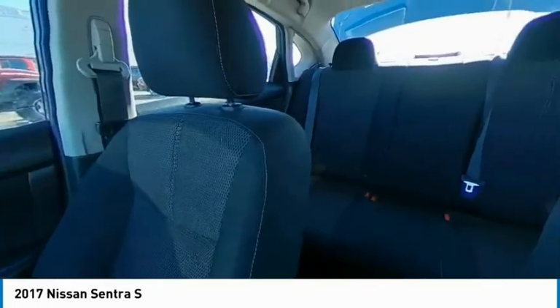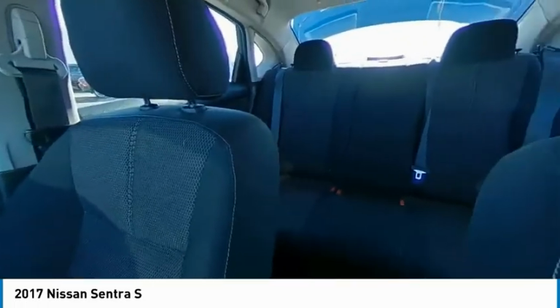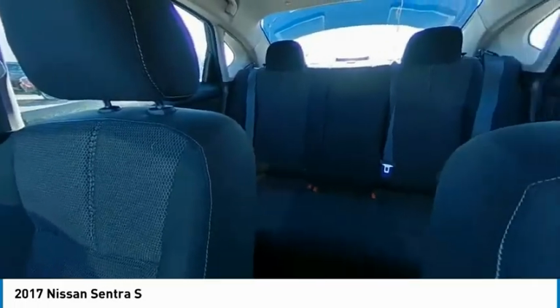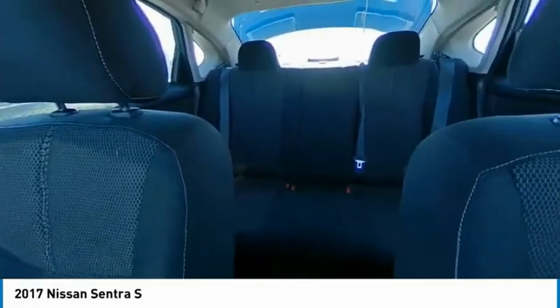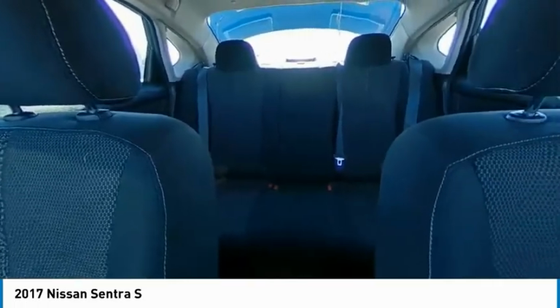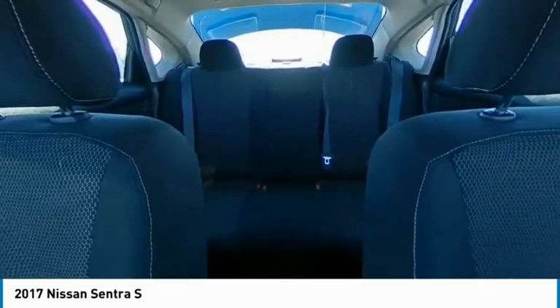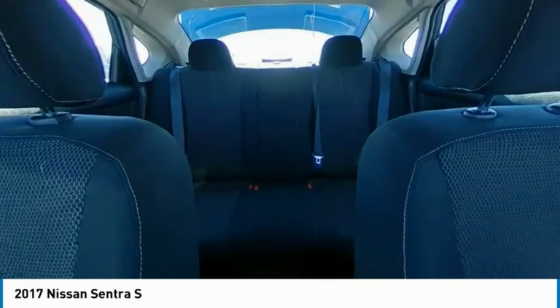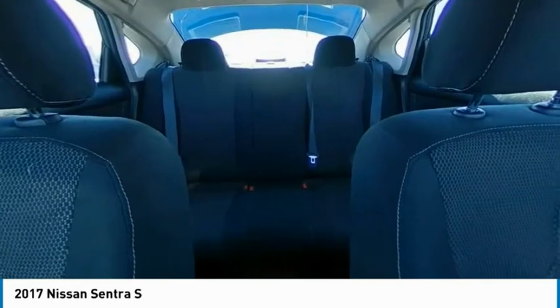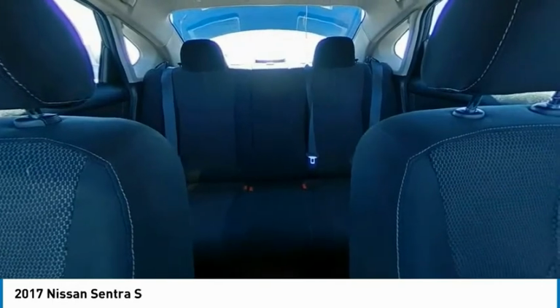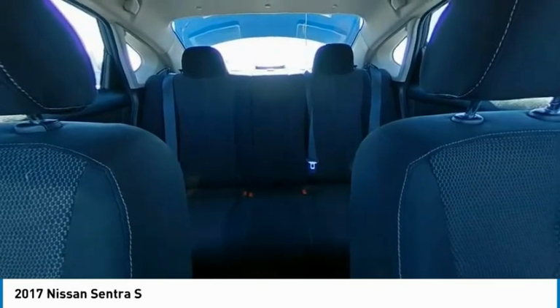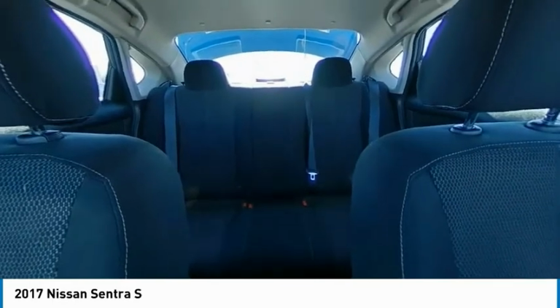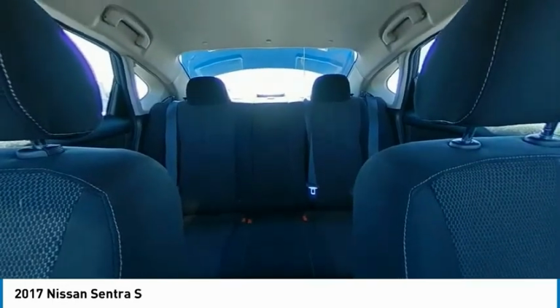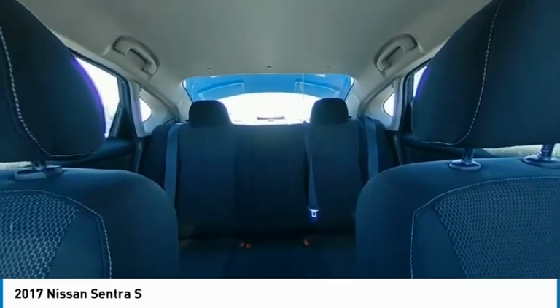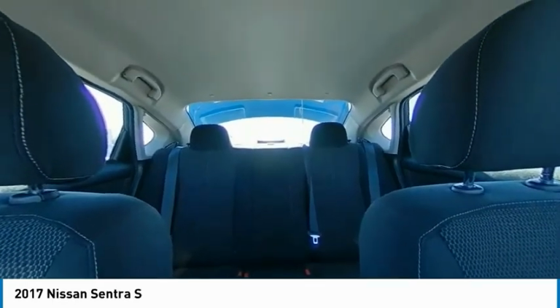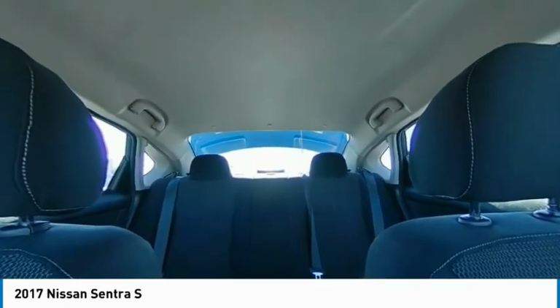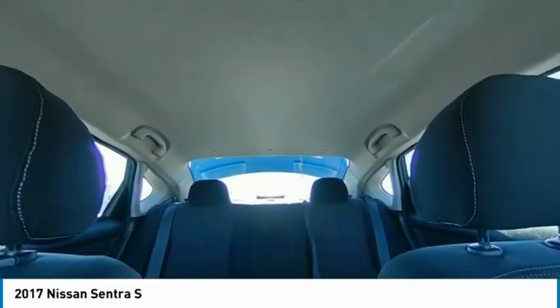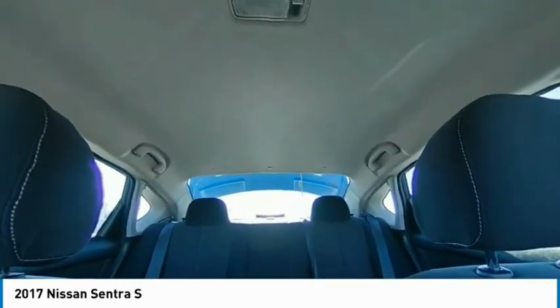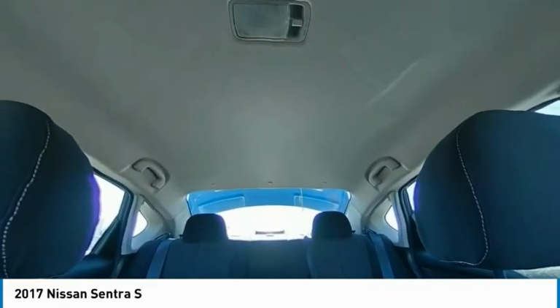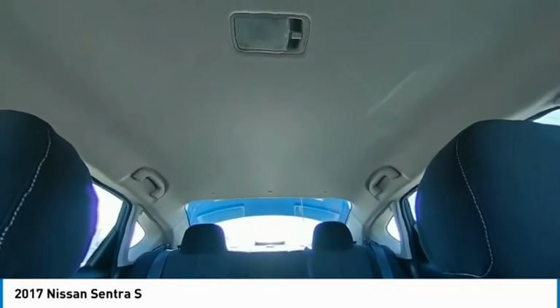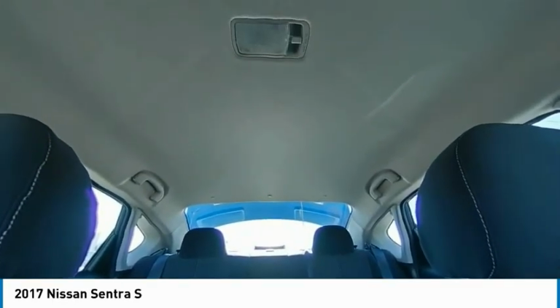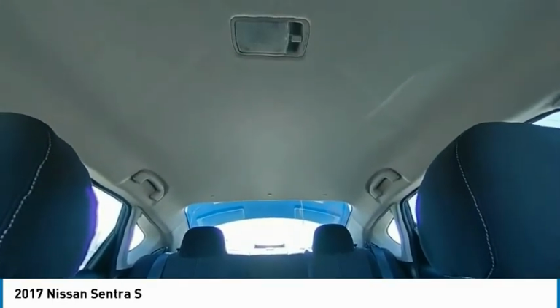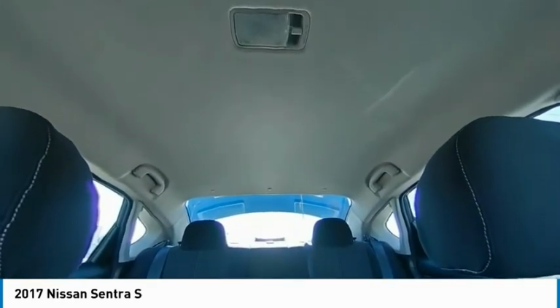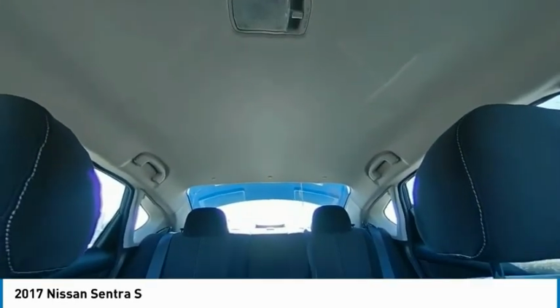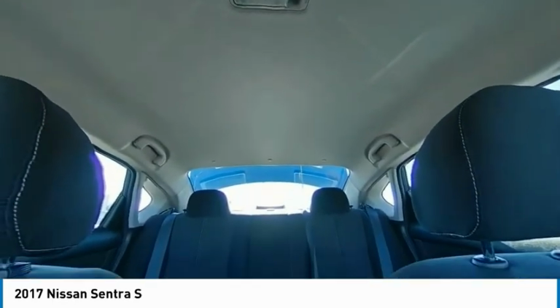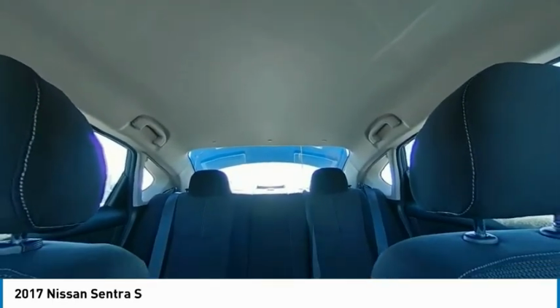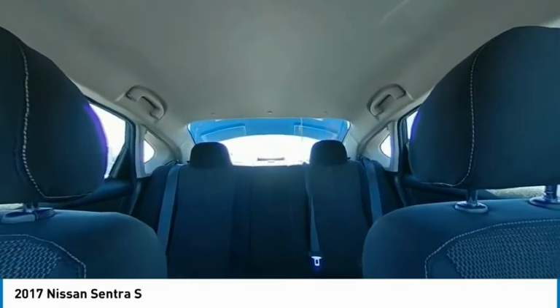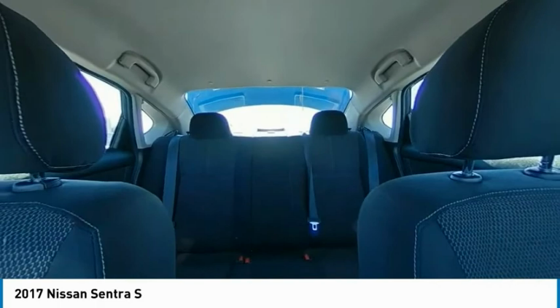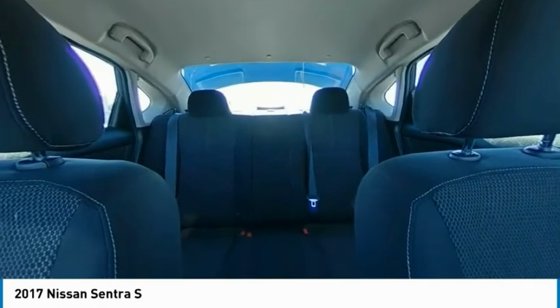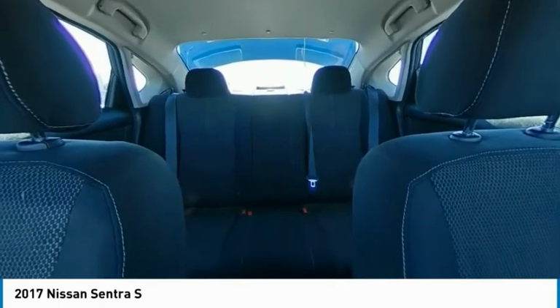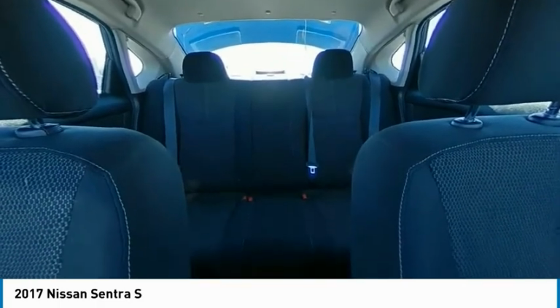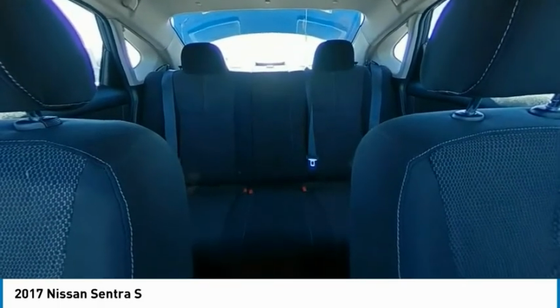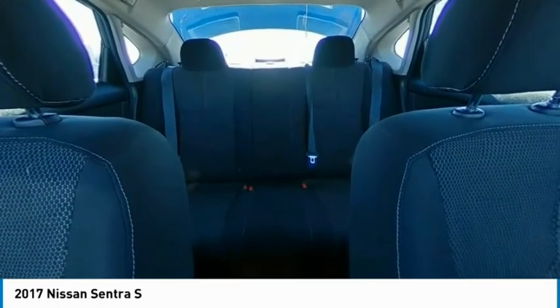Steel wheels, front disc rear drum brakes, tires, front performance. Your new ride is just a phone call away.